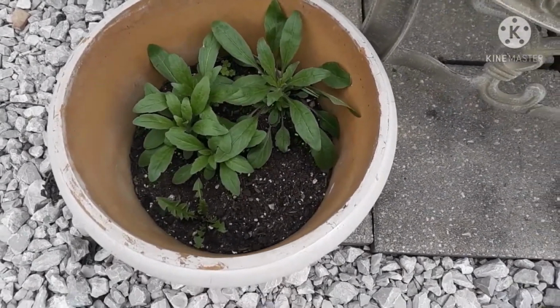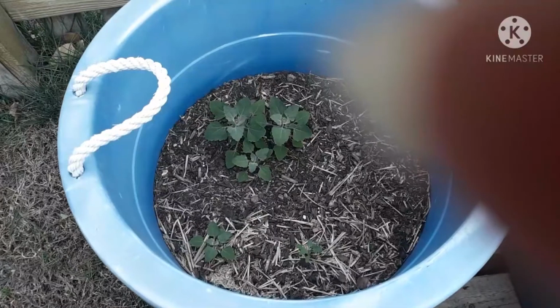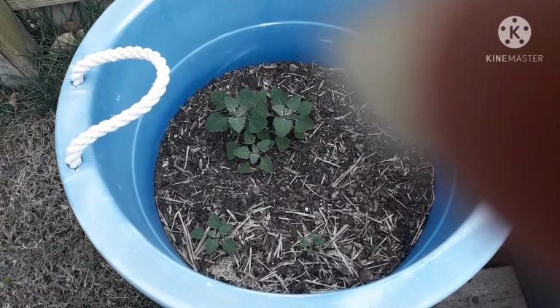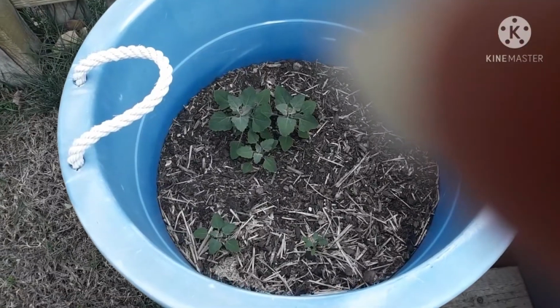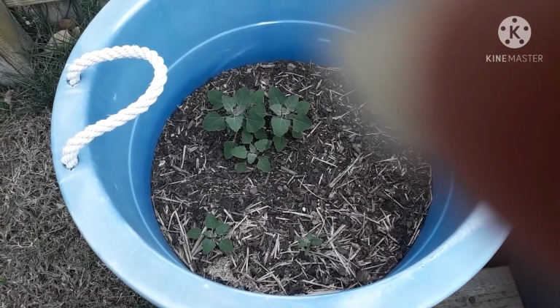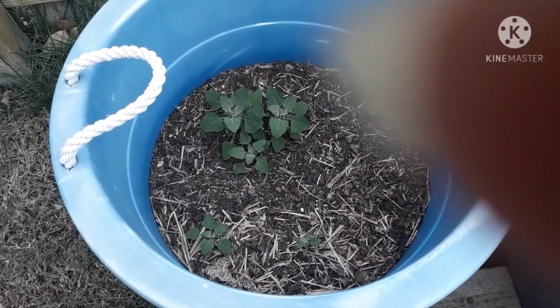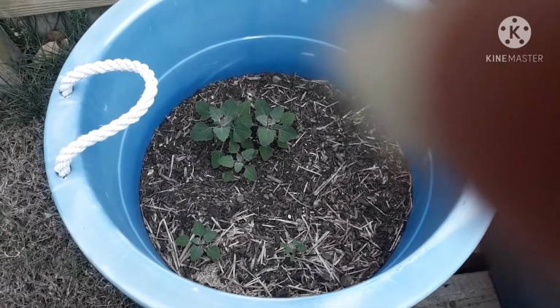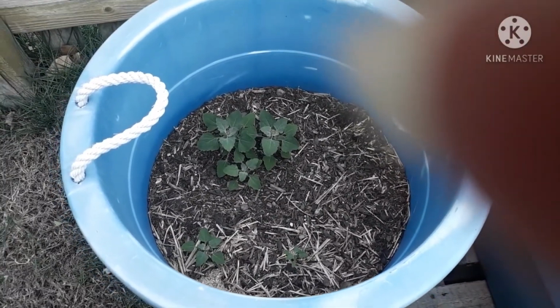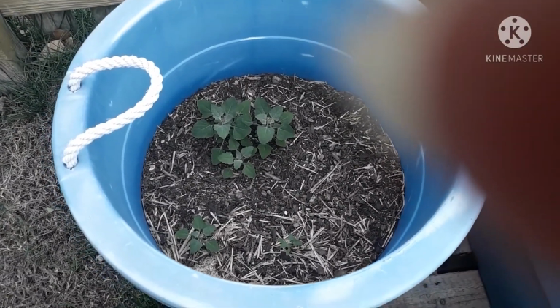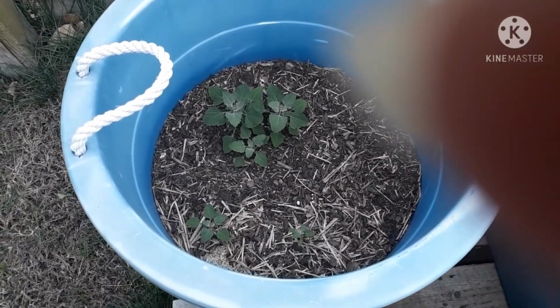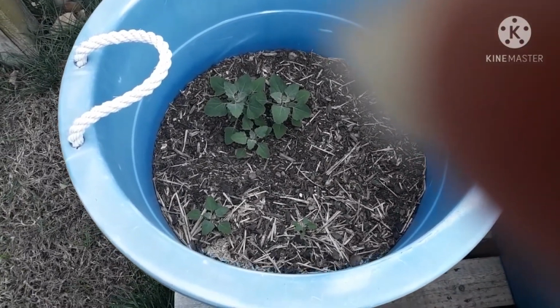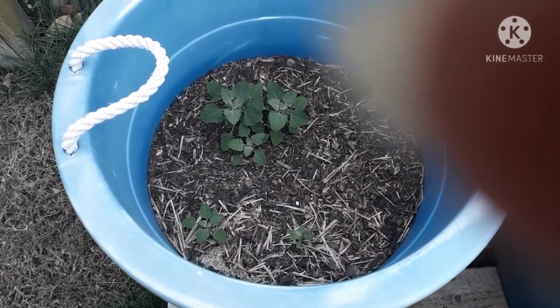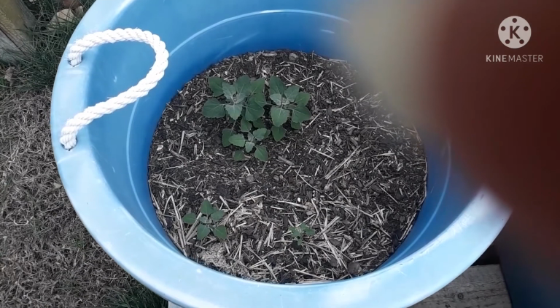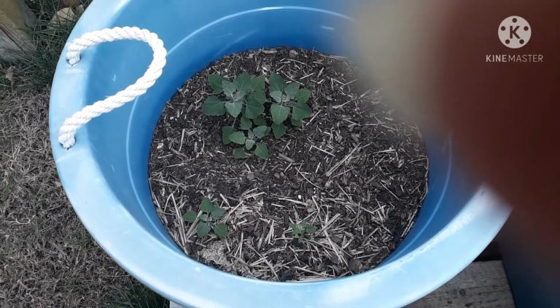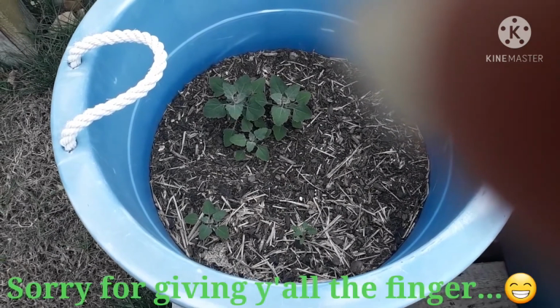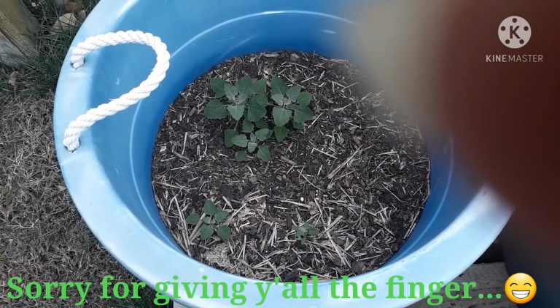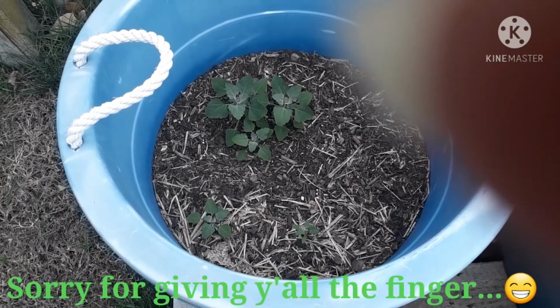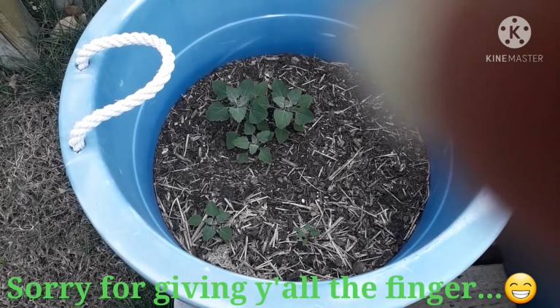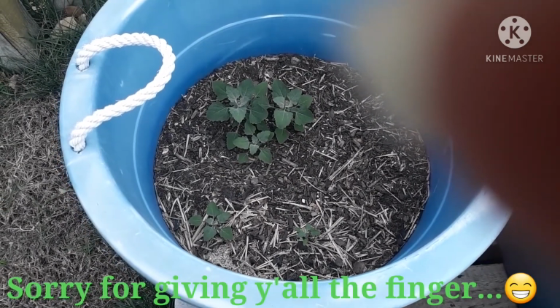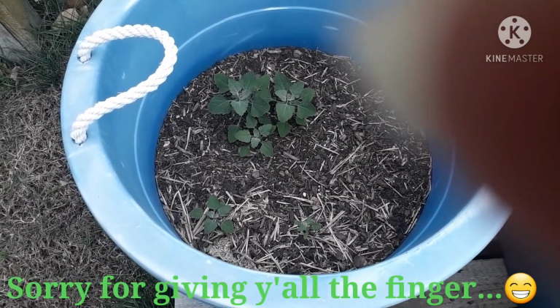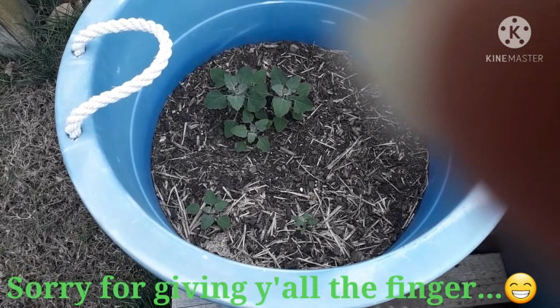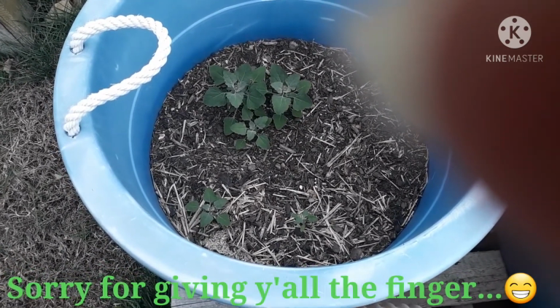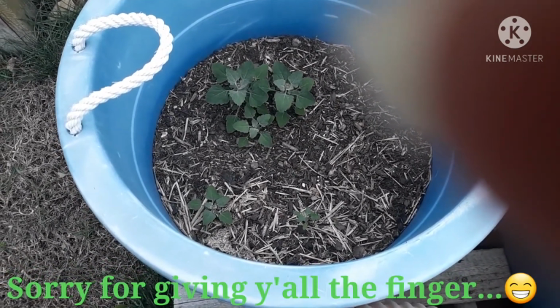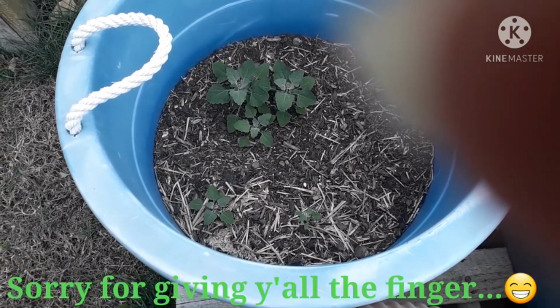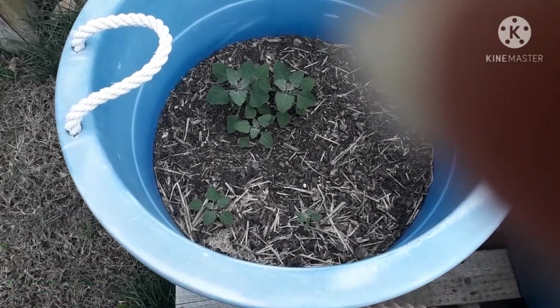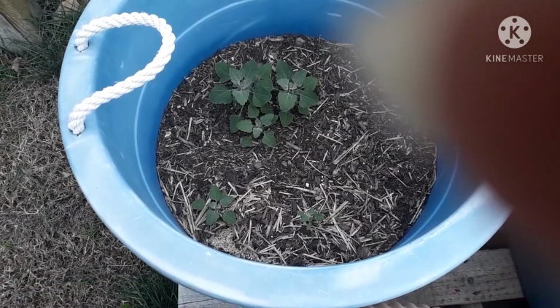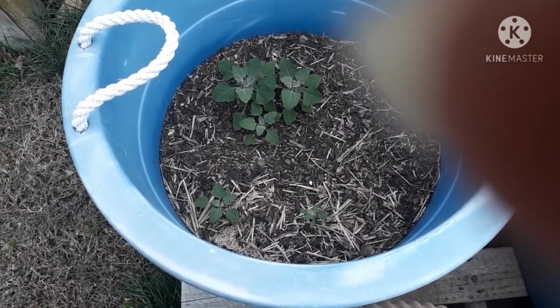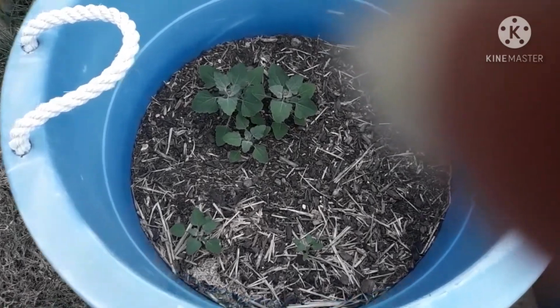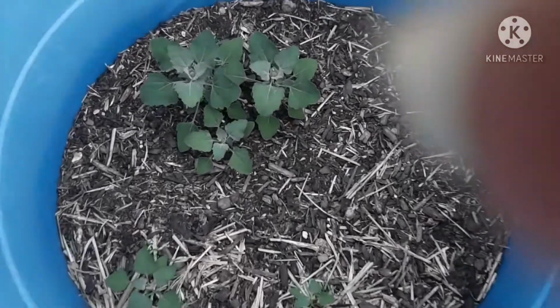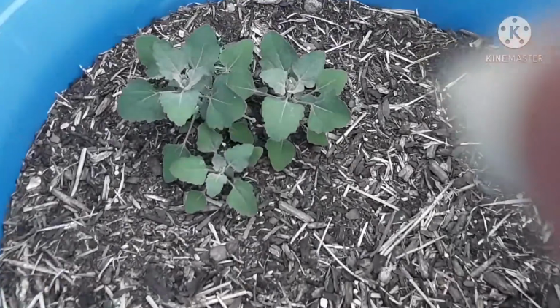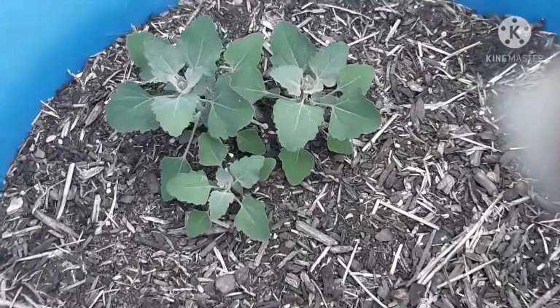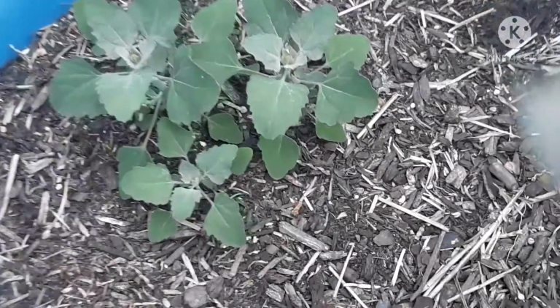In here, last year I planted potatoes and then for the fall garden I planted broccoli. But I'm not sure what that is growing there — can anybody tell me what that is?